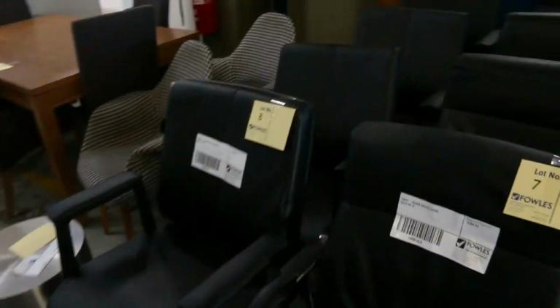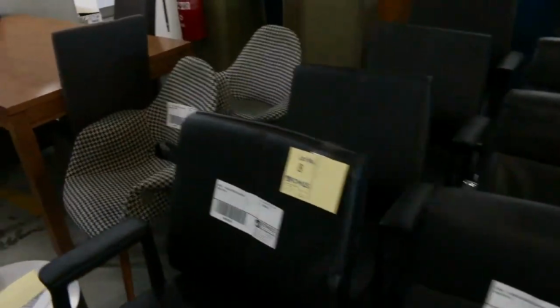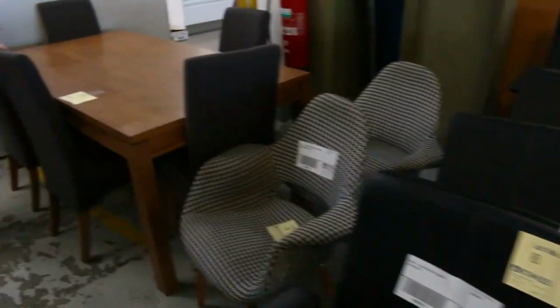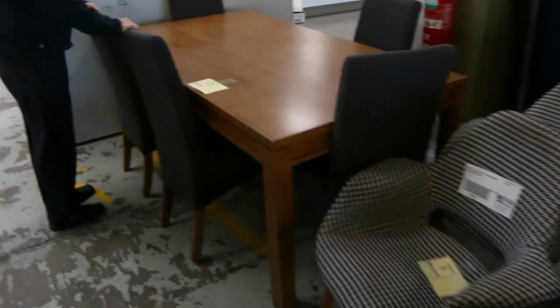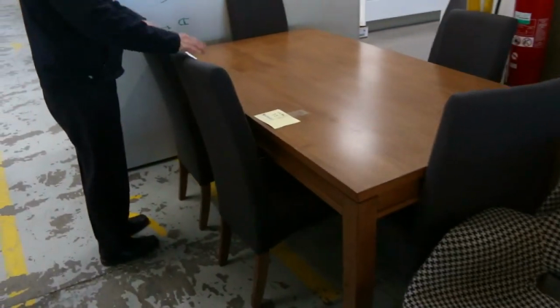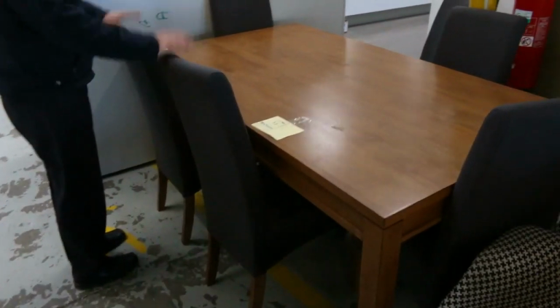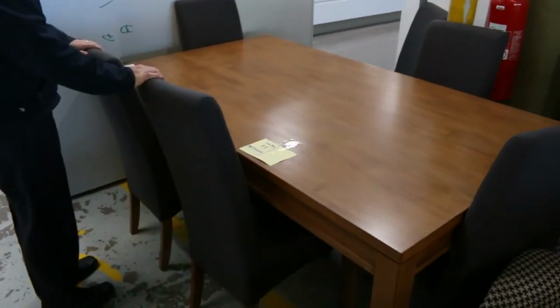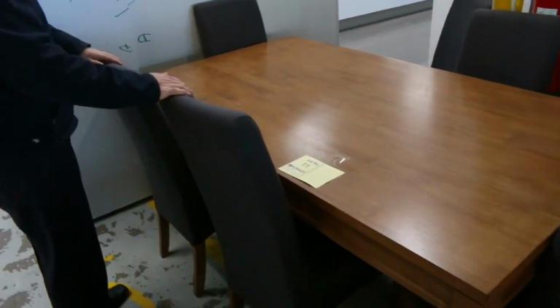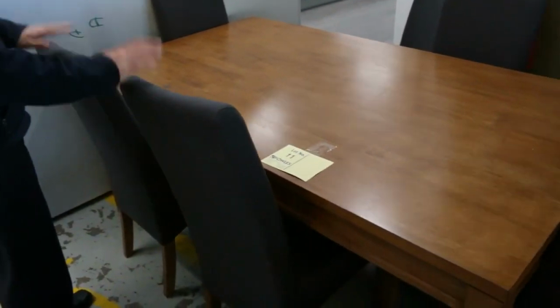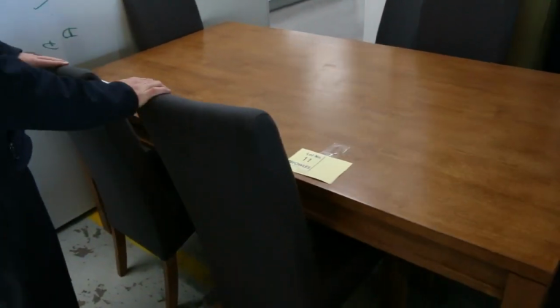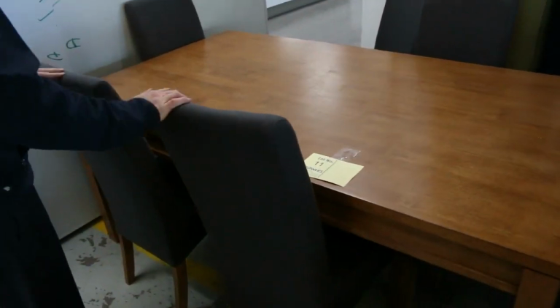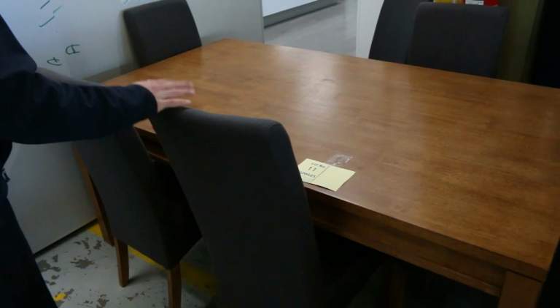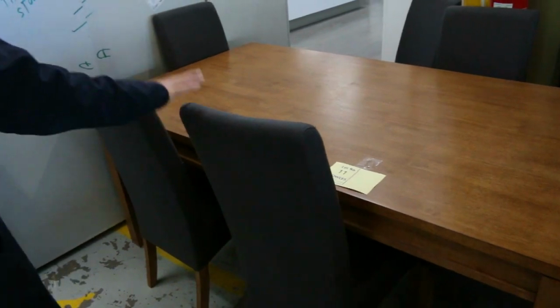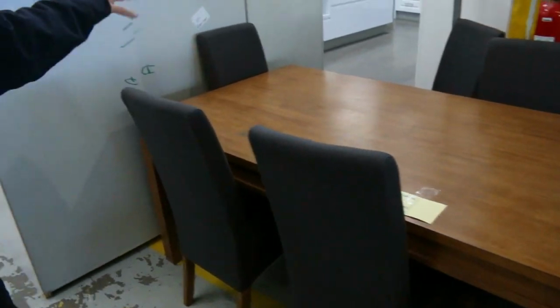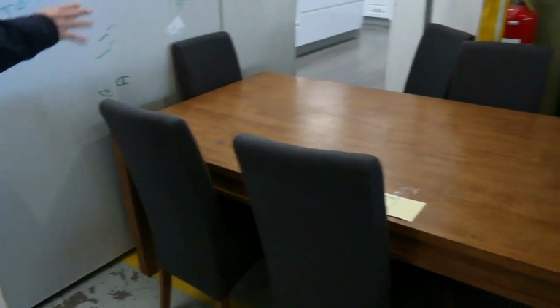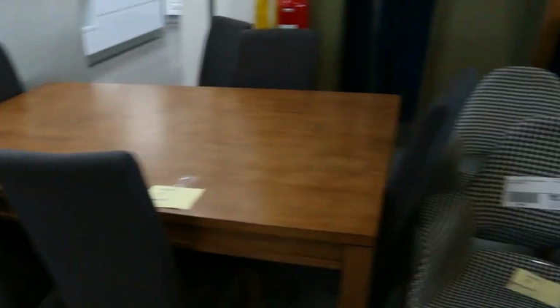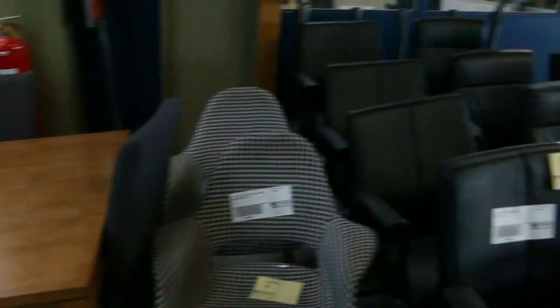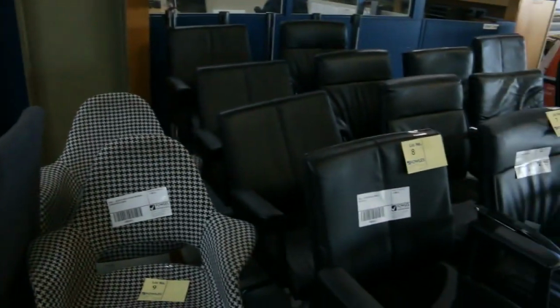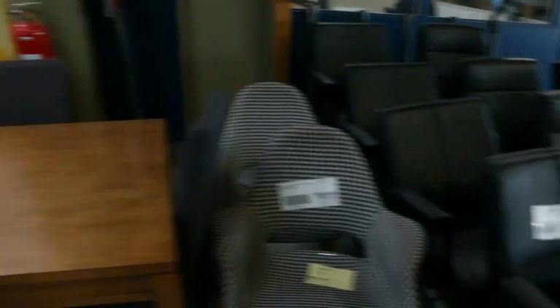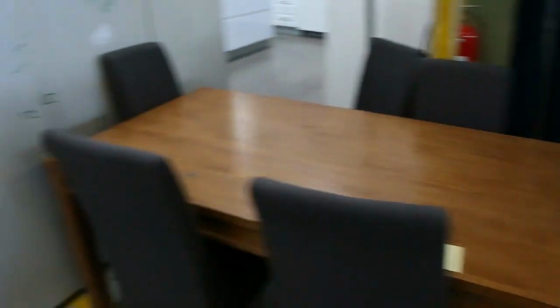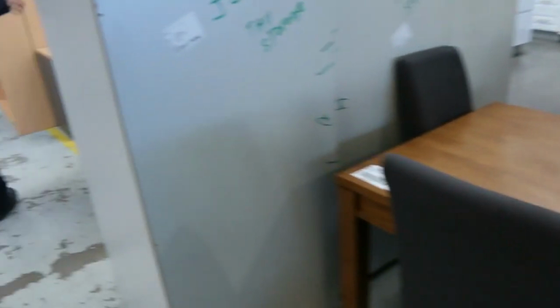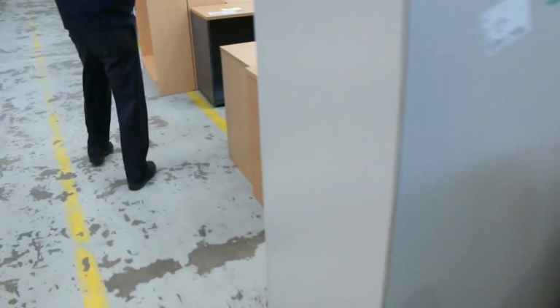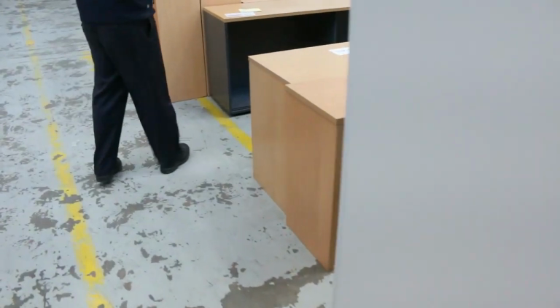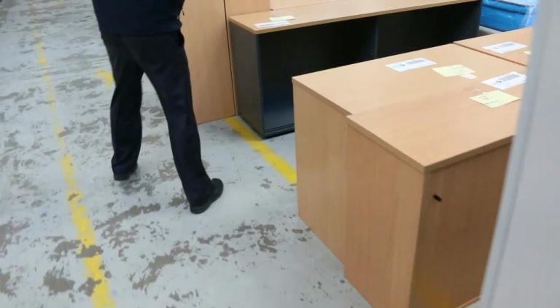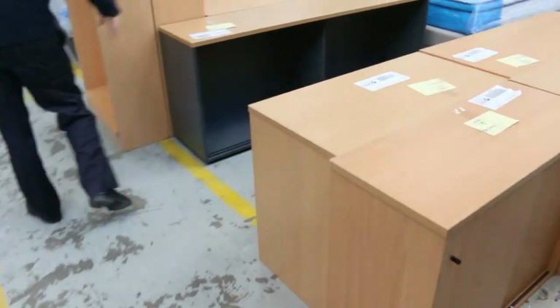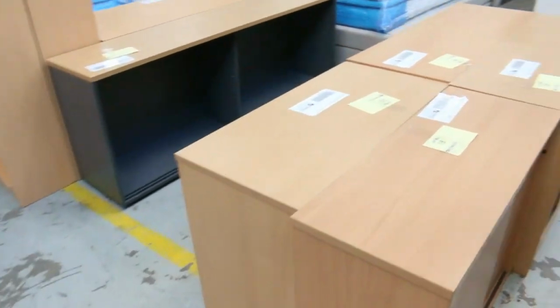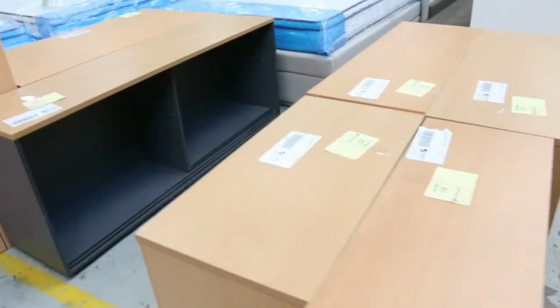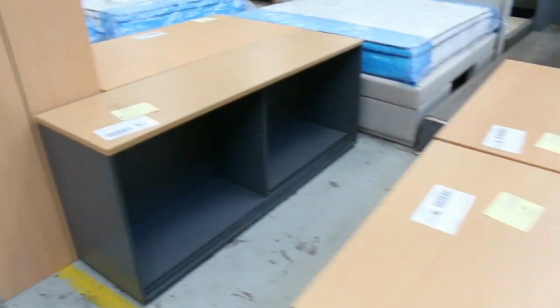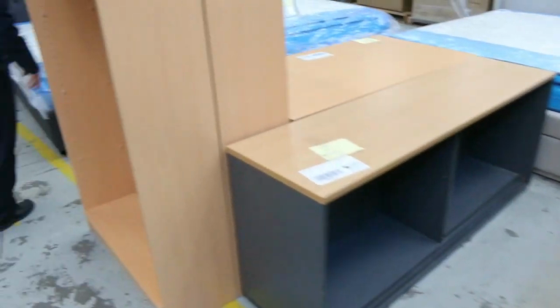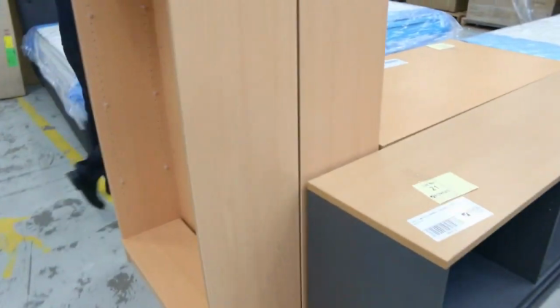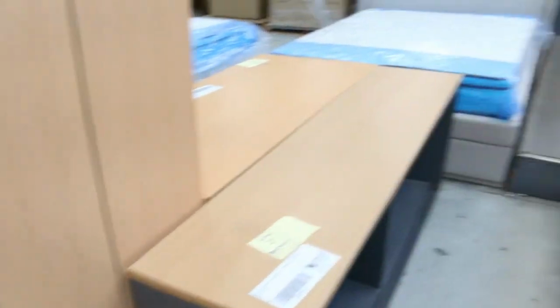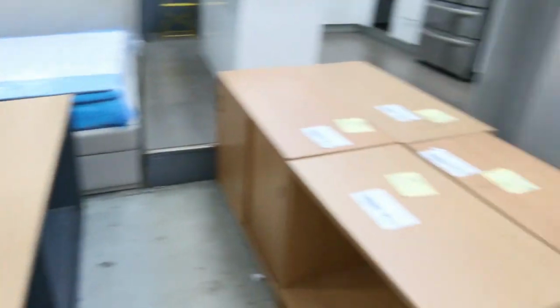I think there's one of these left — these went really well last week. There's one left, this dining setting, seven-piece dining setting, around that $500 to $550 mark. More office furniture through here. And down through here, lots of bedroom furniture.